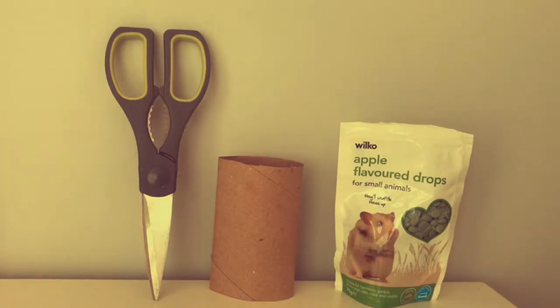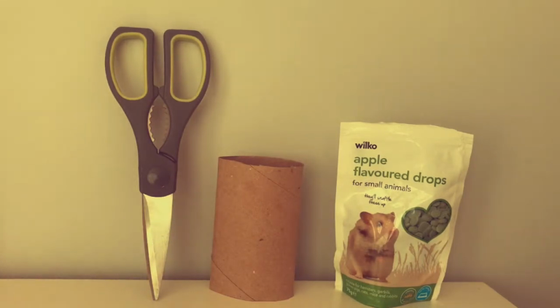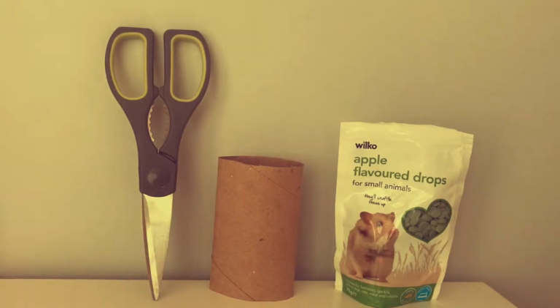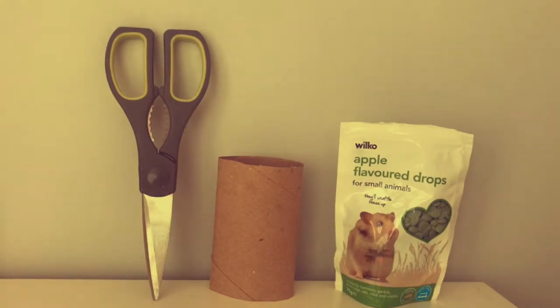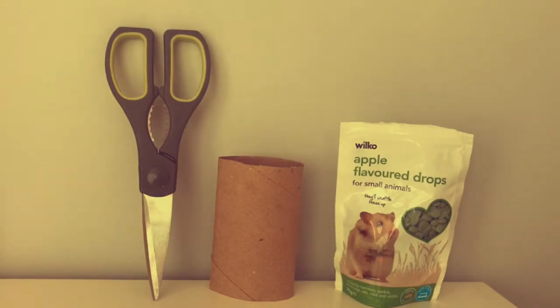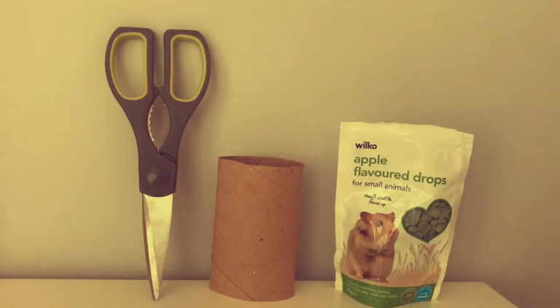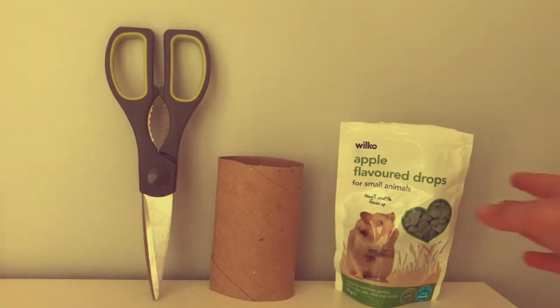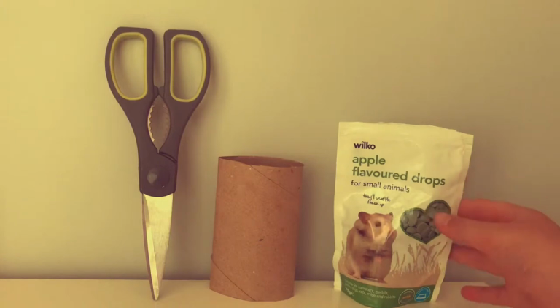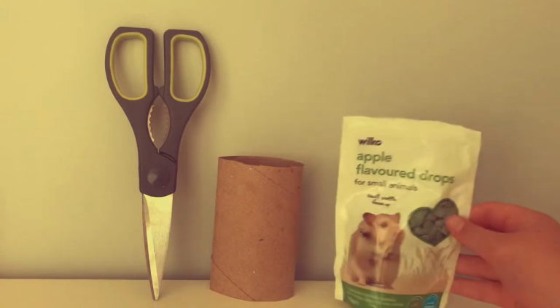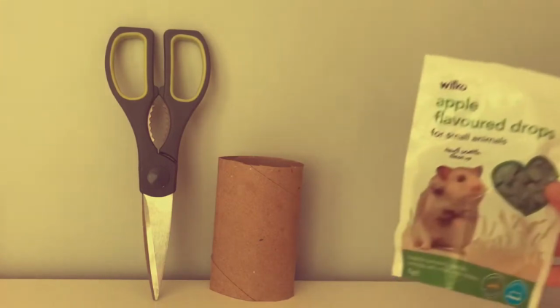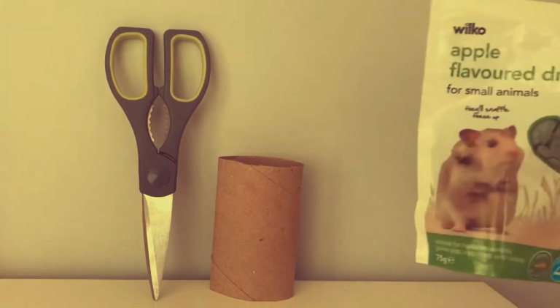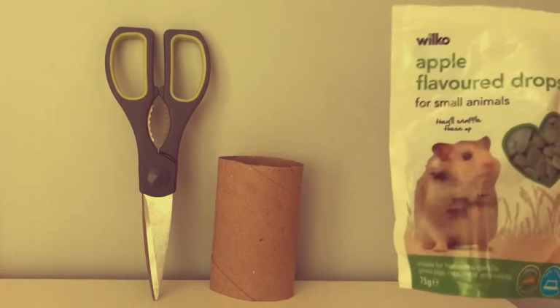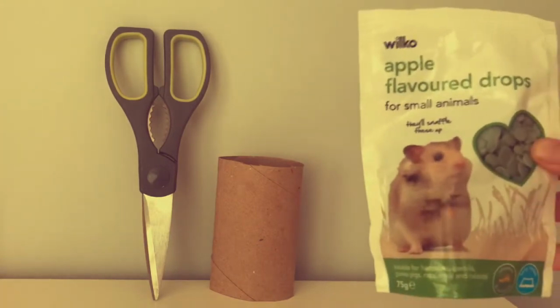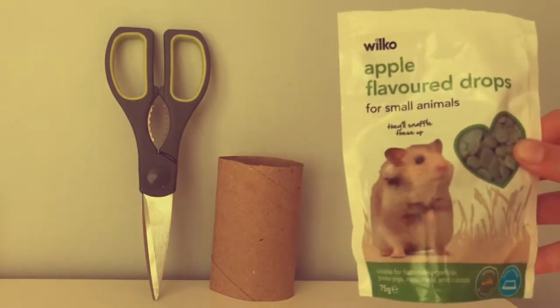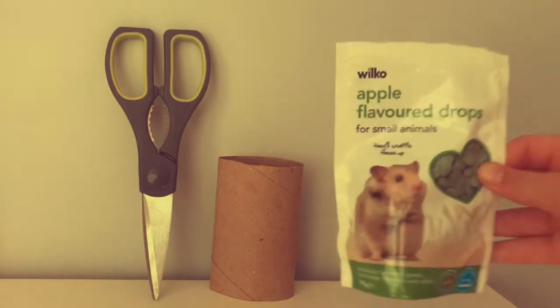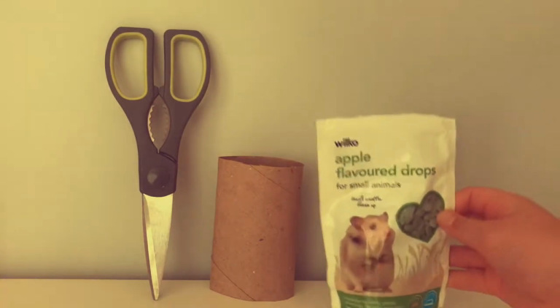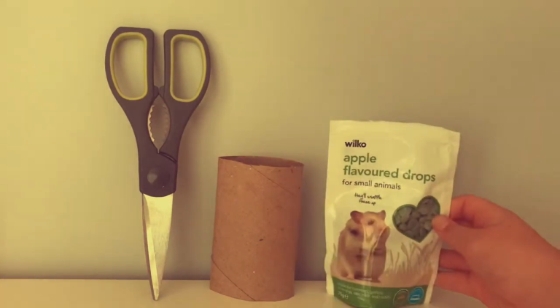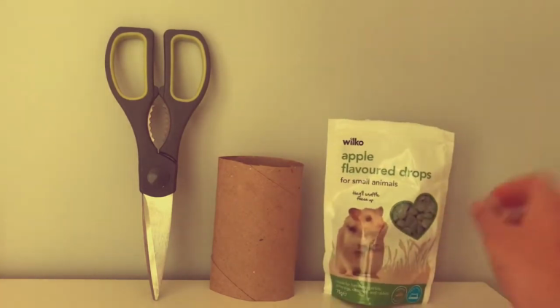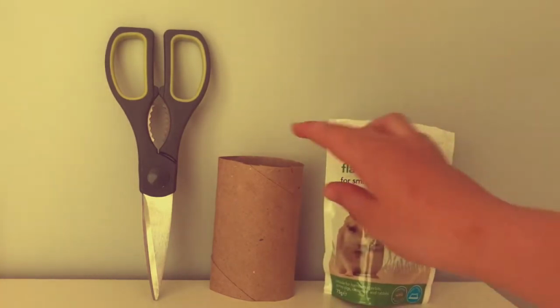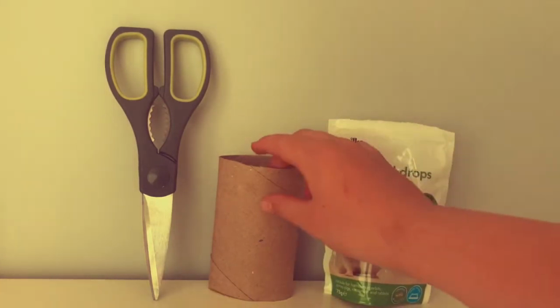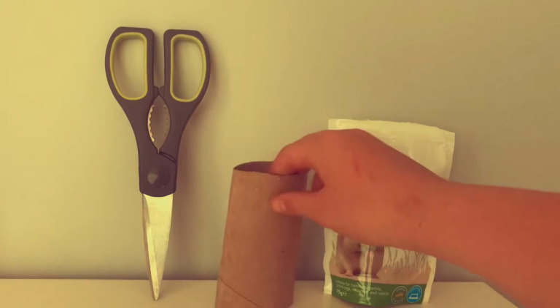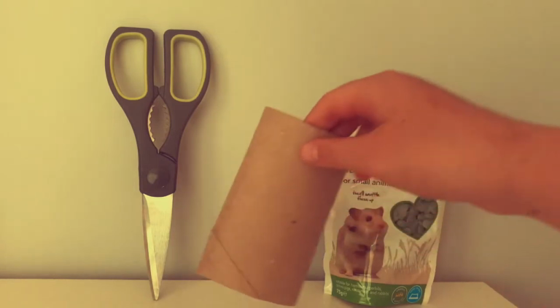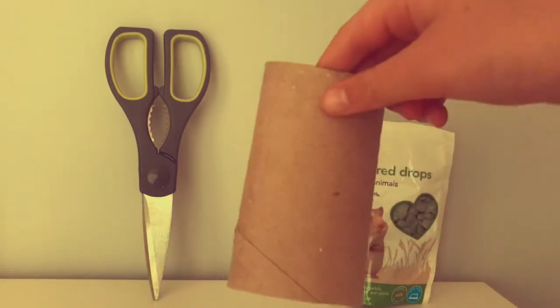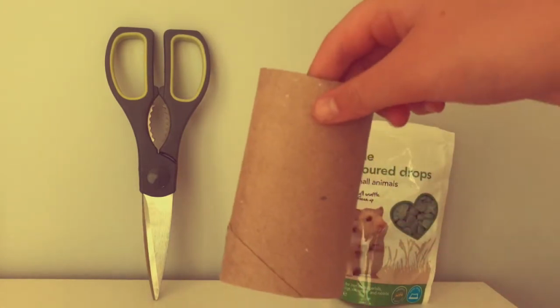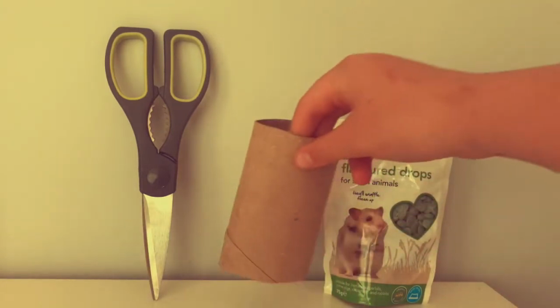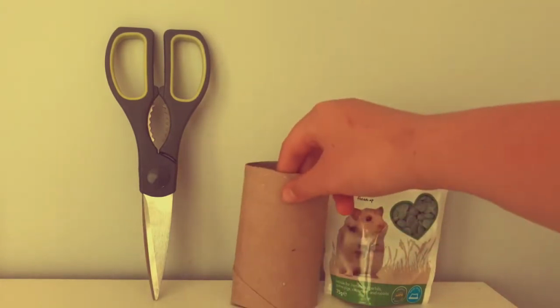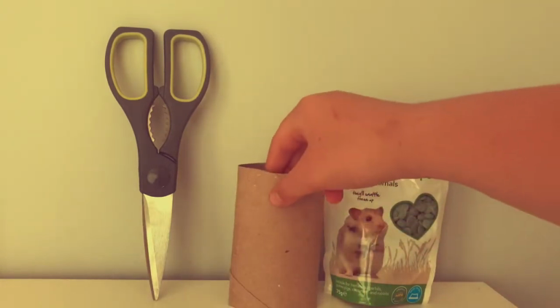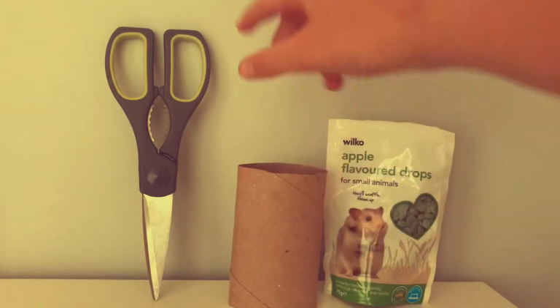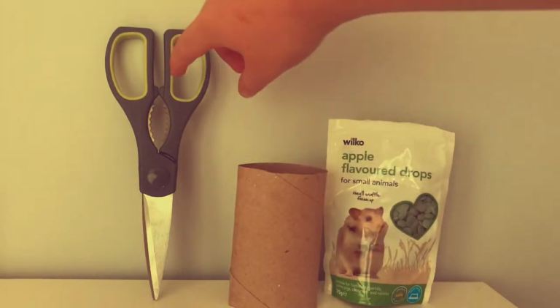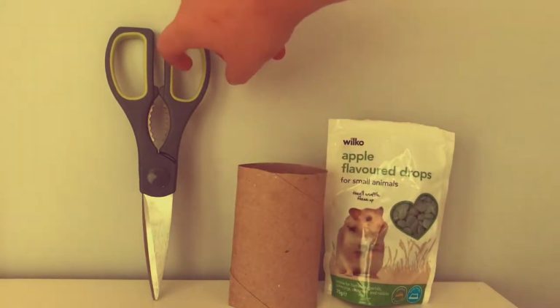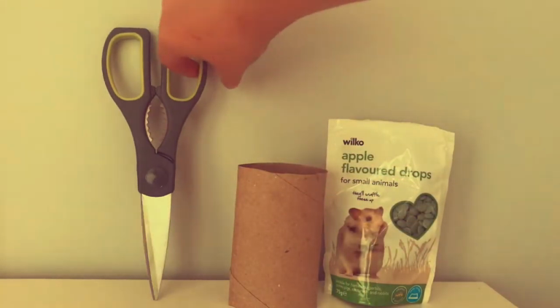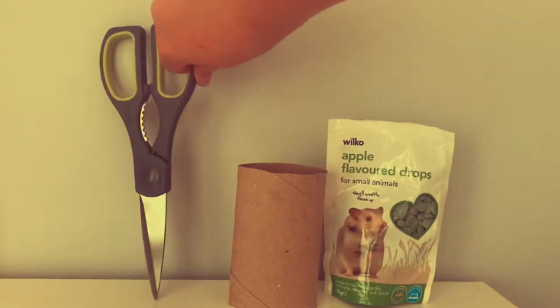Today what you will be needing is some hamster treats — if this is for your hamster, I'm just using these treats — a toilet roll, and some scissors.